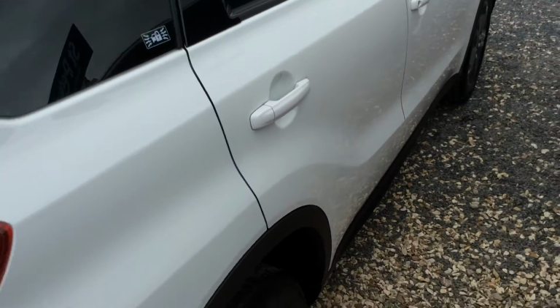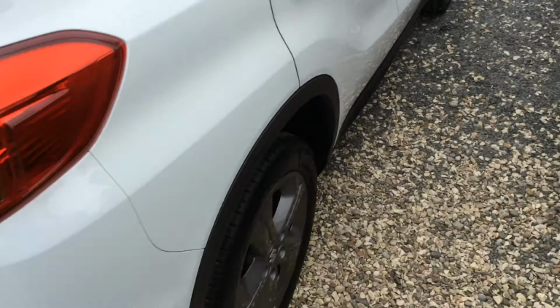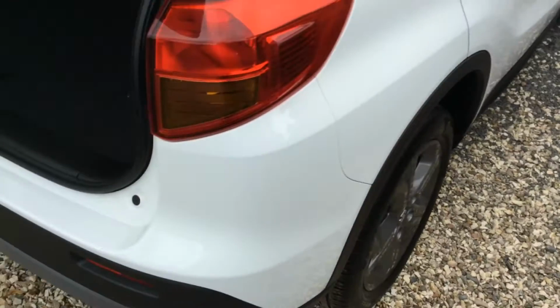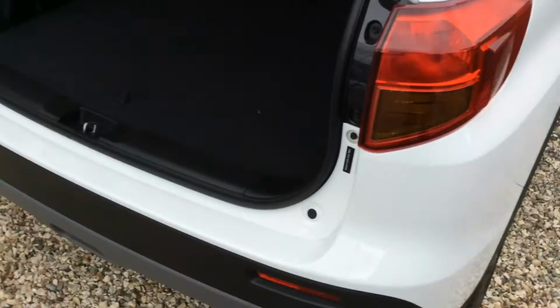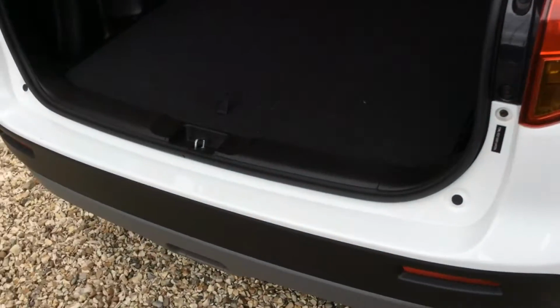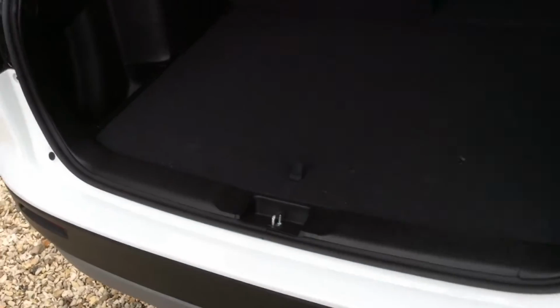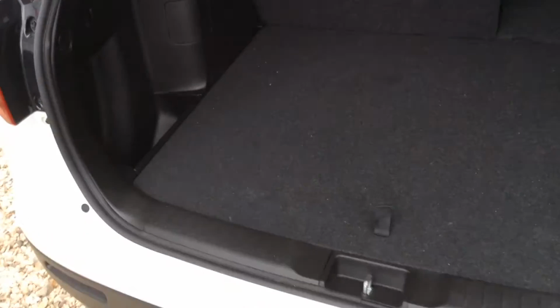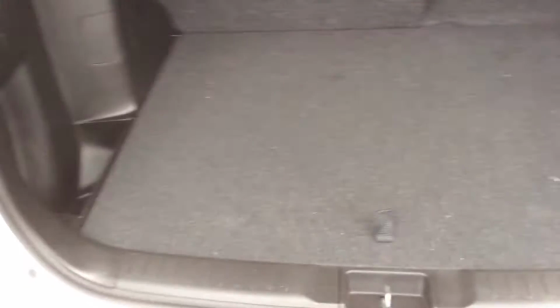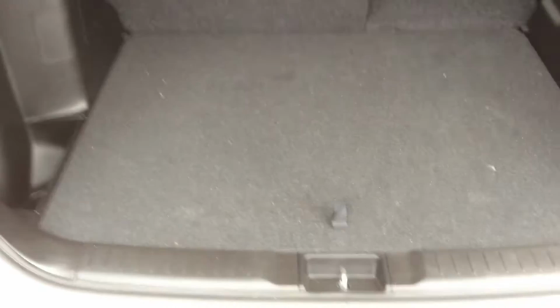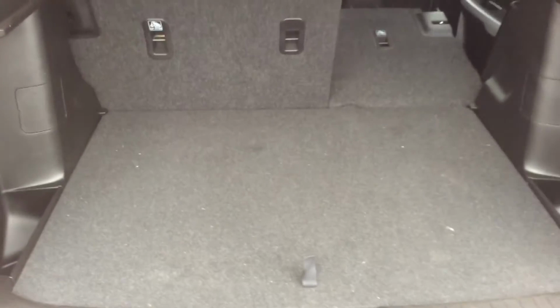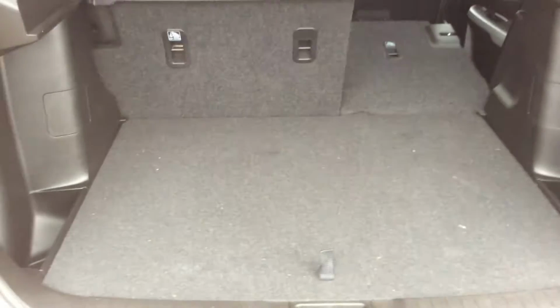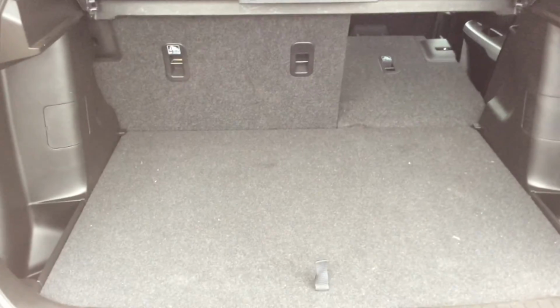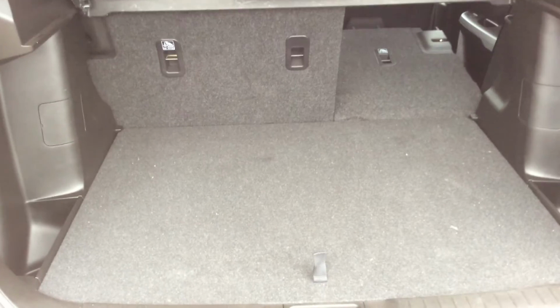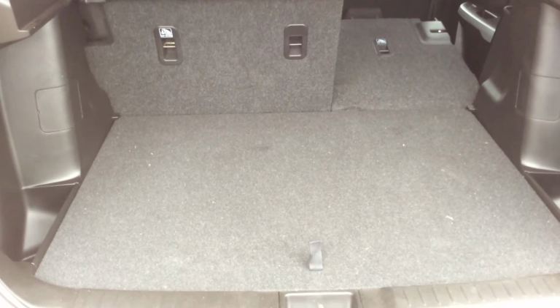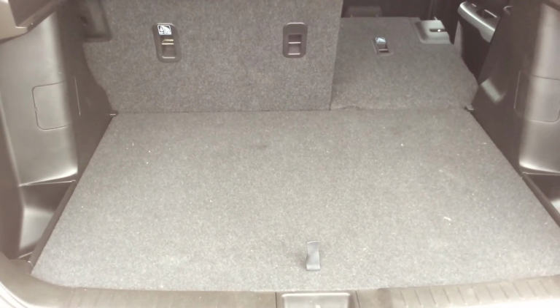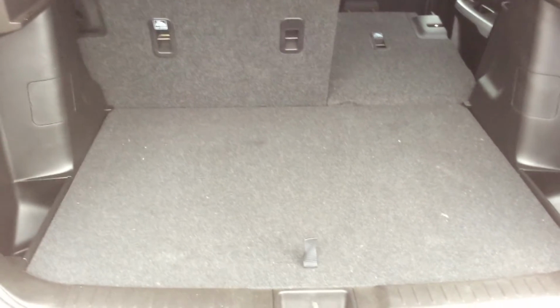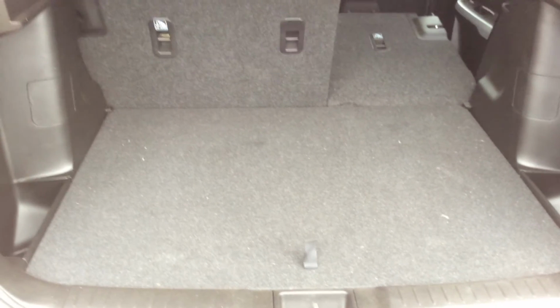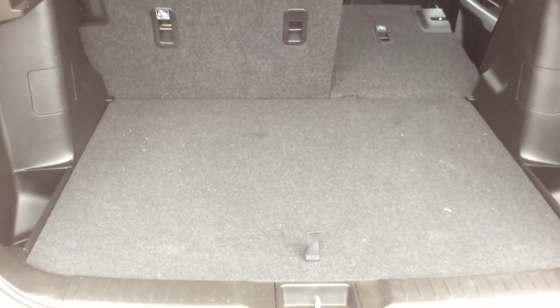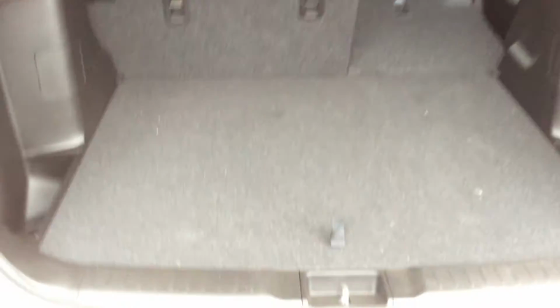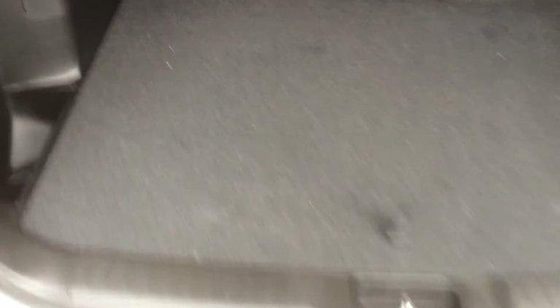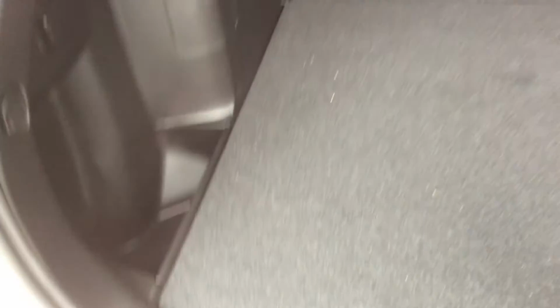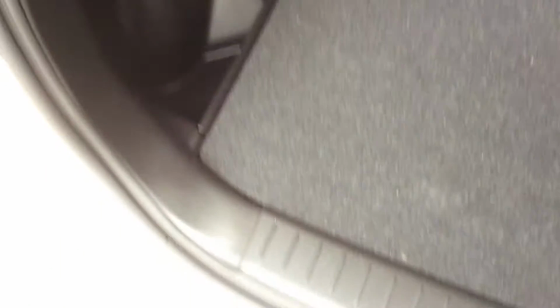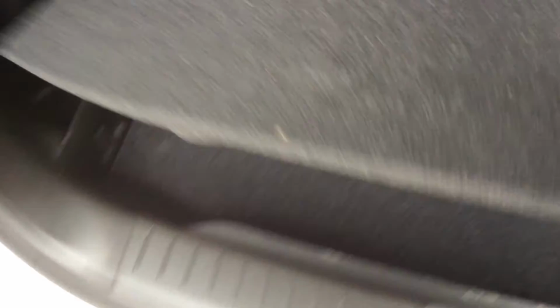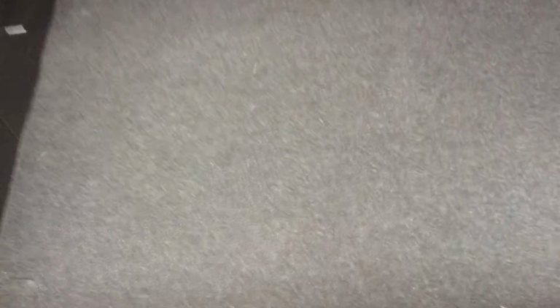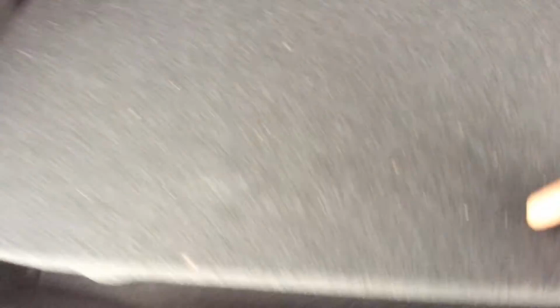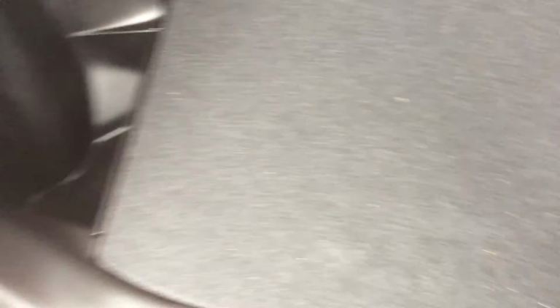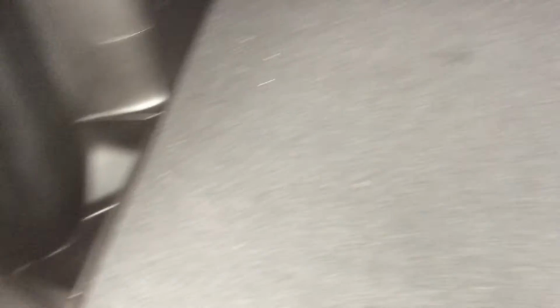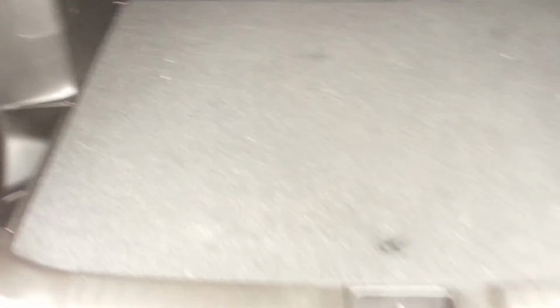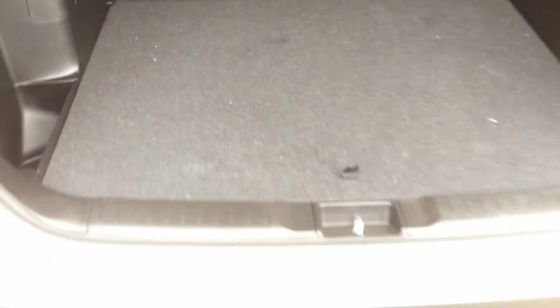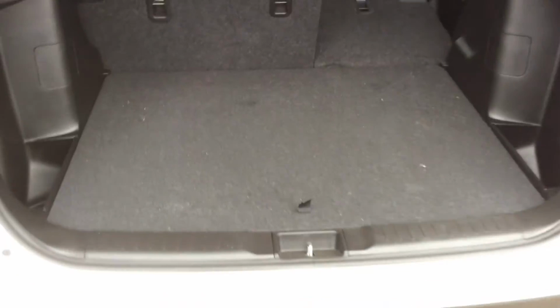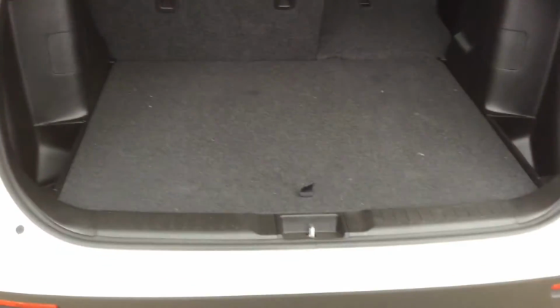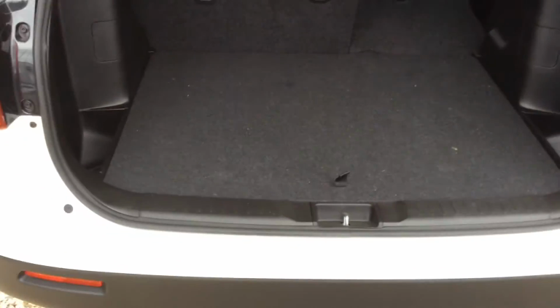Very well looked after. Plenty of room in the back for storage. The 60-40 split with ISOFIX fixing. You also have the two-tier boot, or you've got the flat loading bay there, which is a plus.